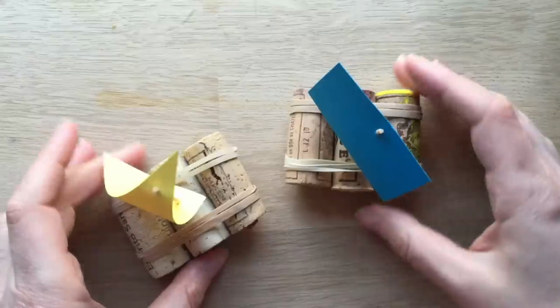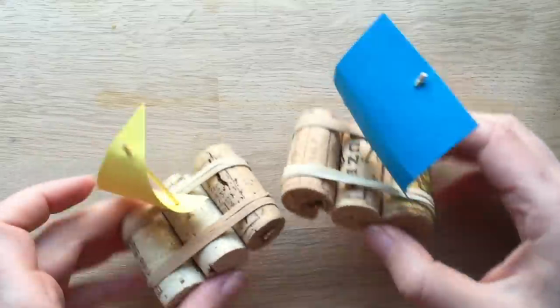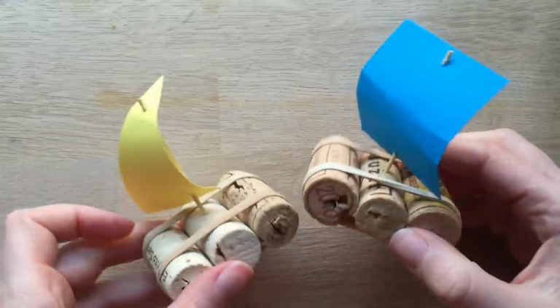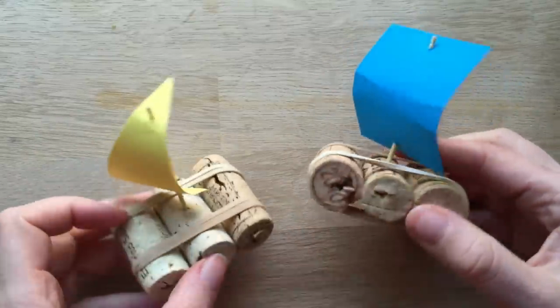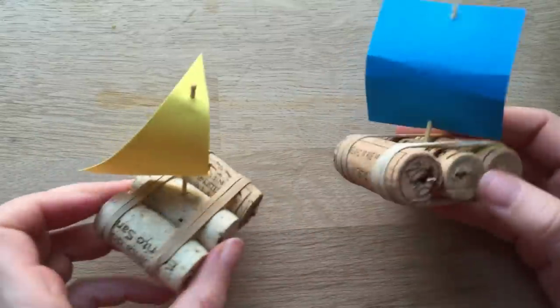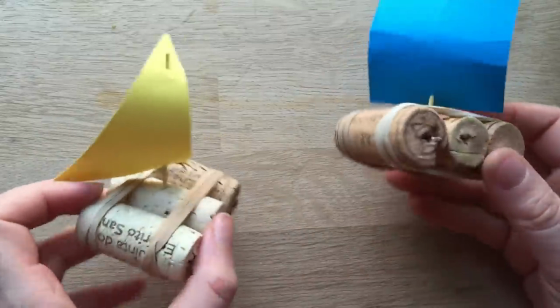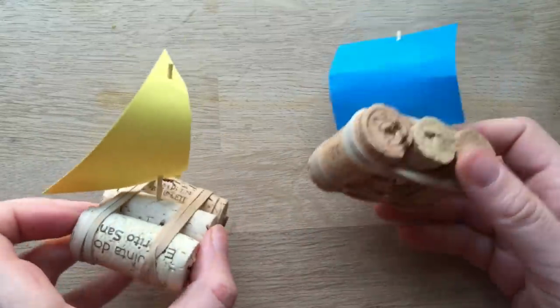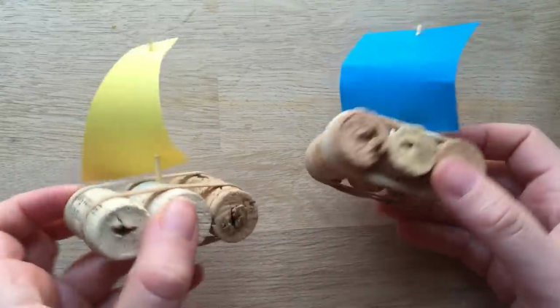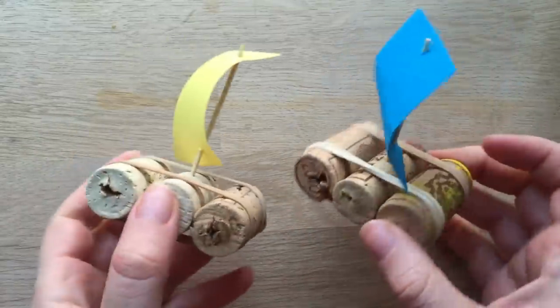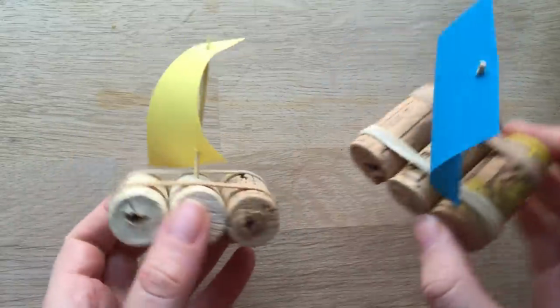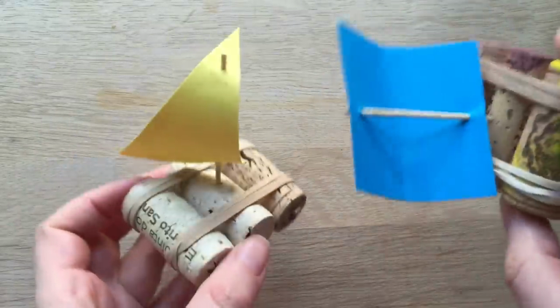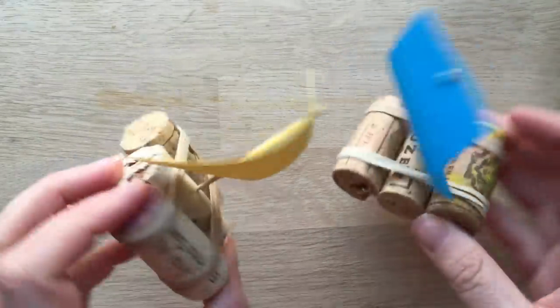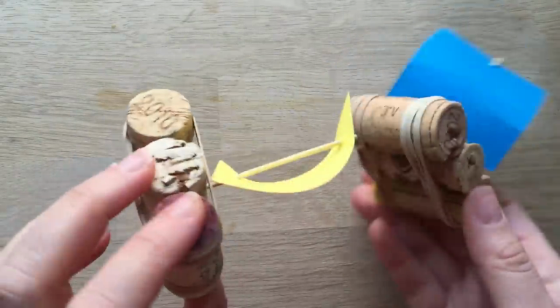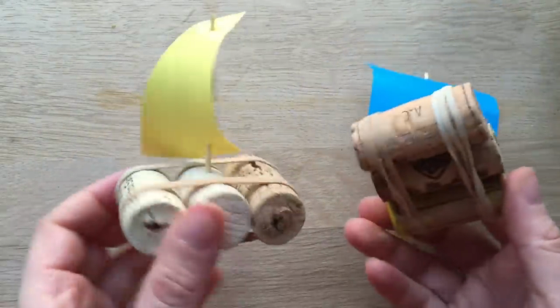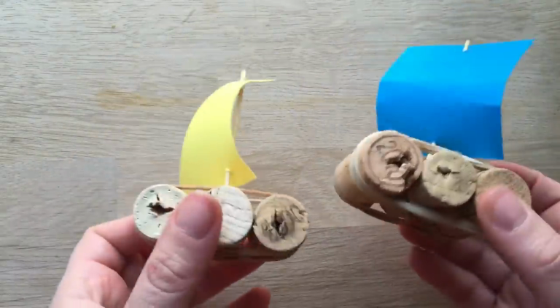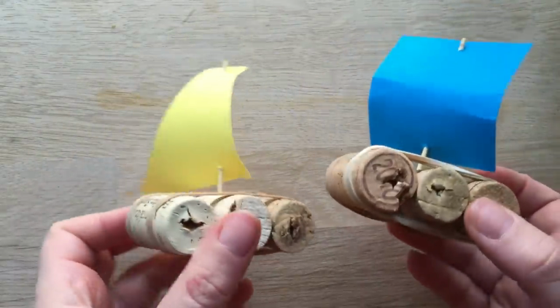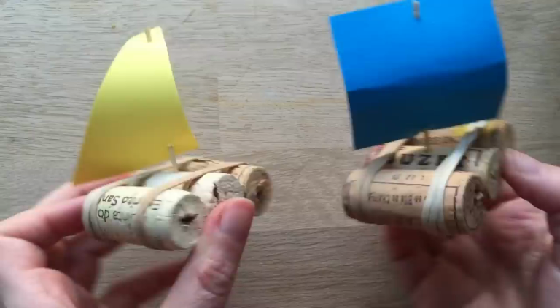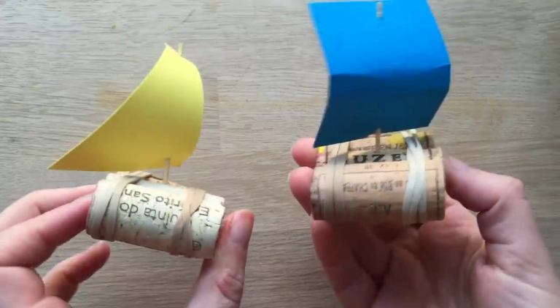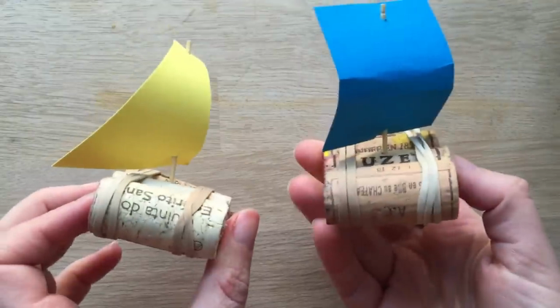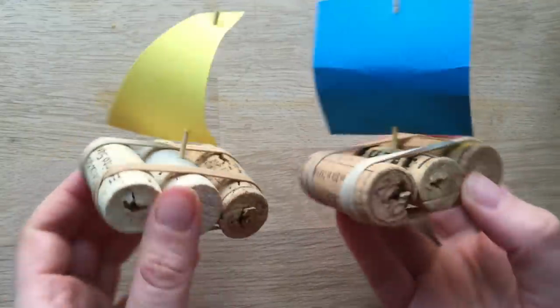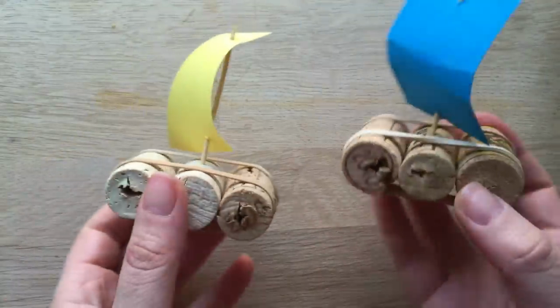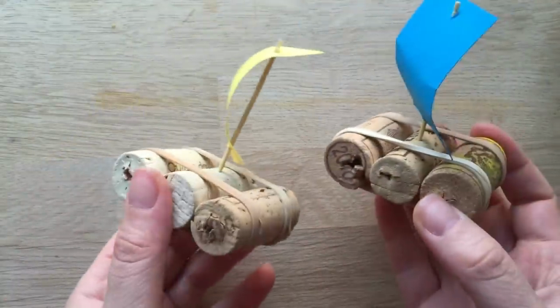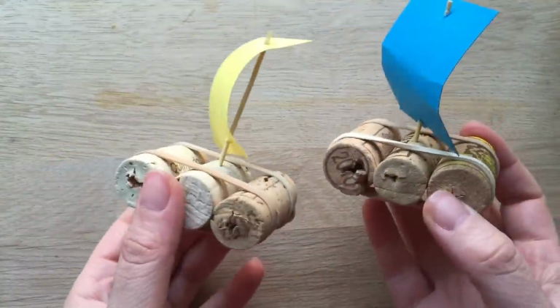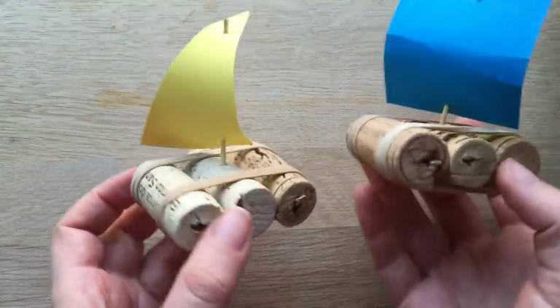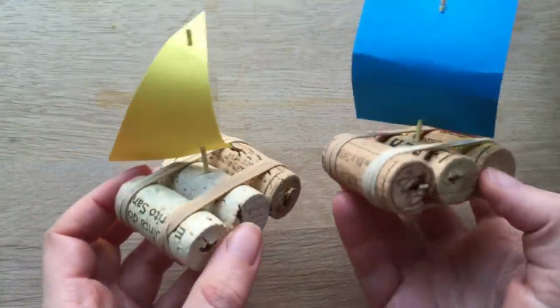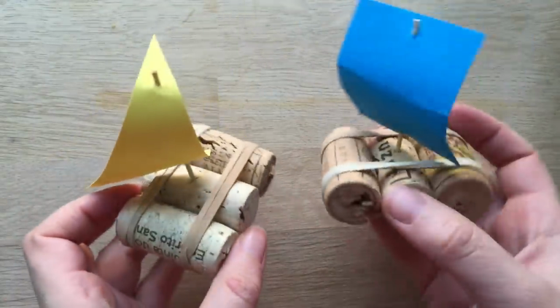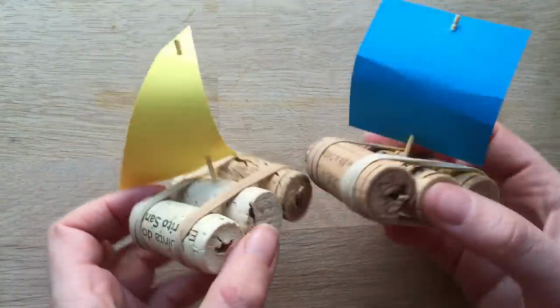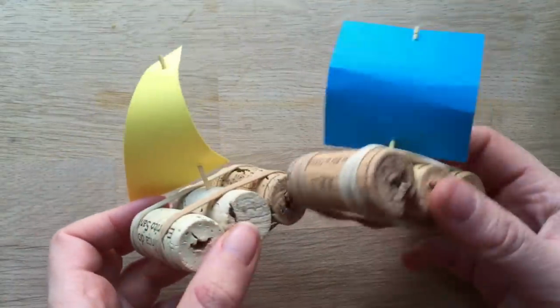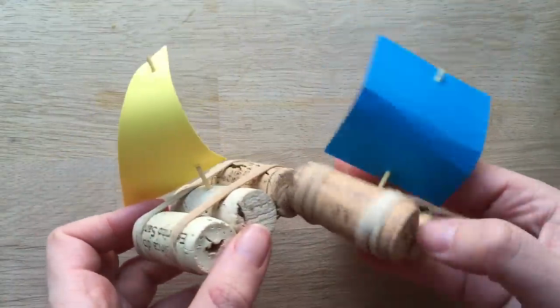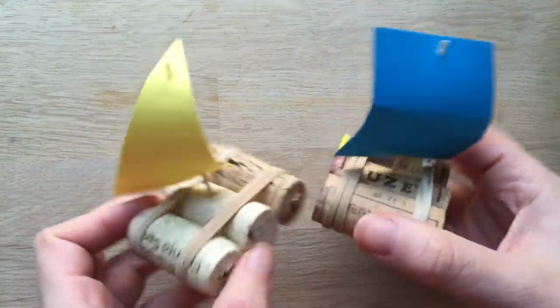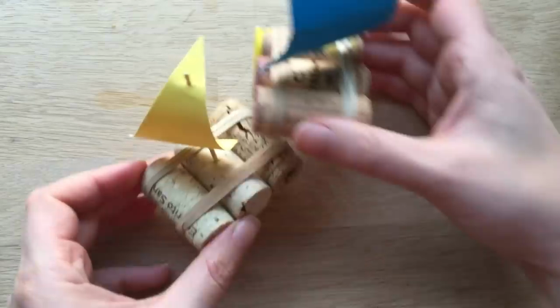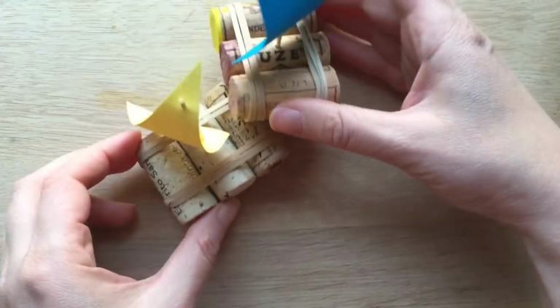Hello, welcome back to Red Dead Art. Today we're gonna show you how to make these super cute, super quick little boats. Aren't they adorable? Turn them into a regatta, pirate ships, anything you want.